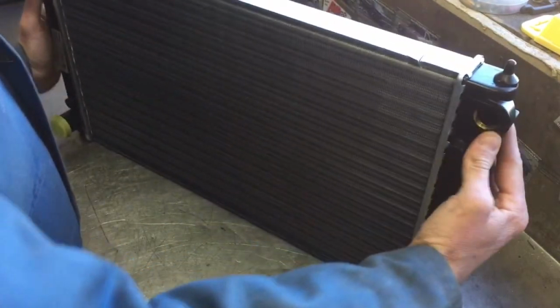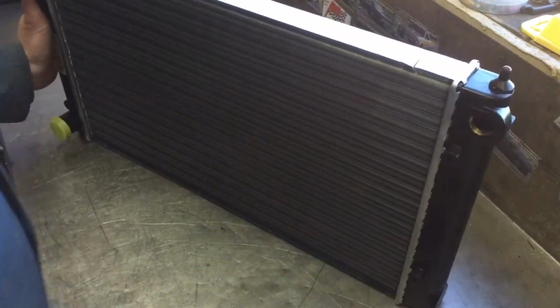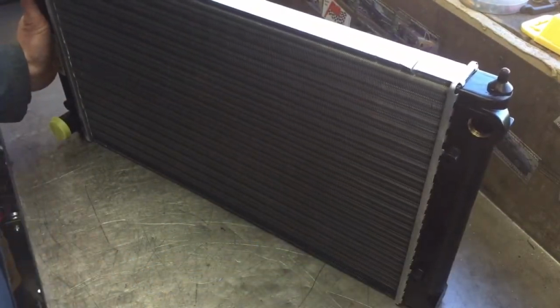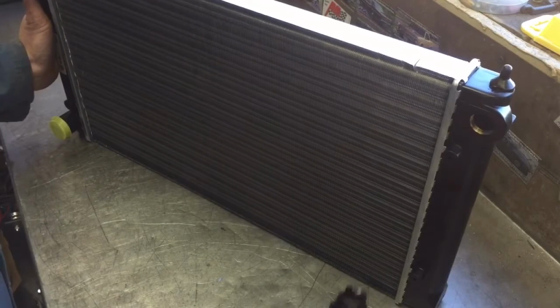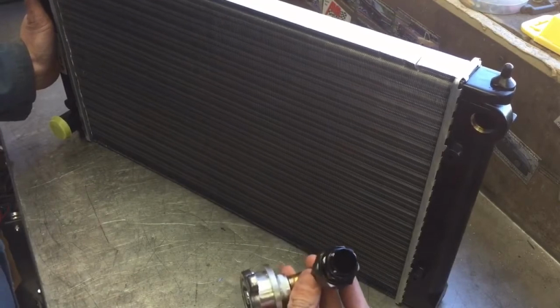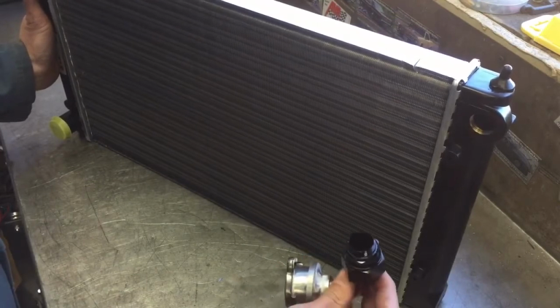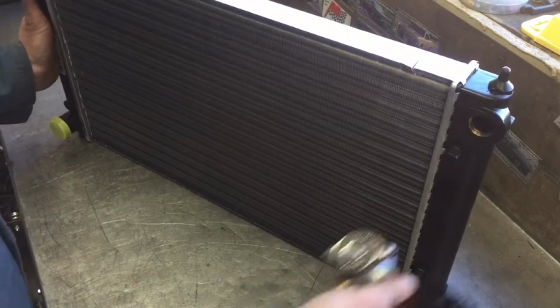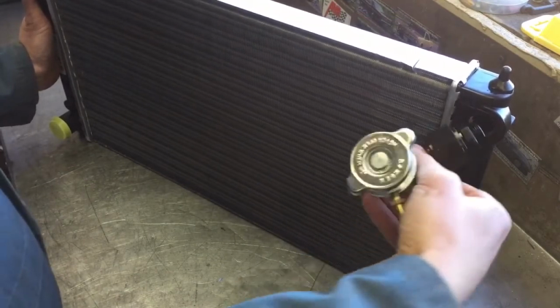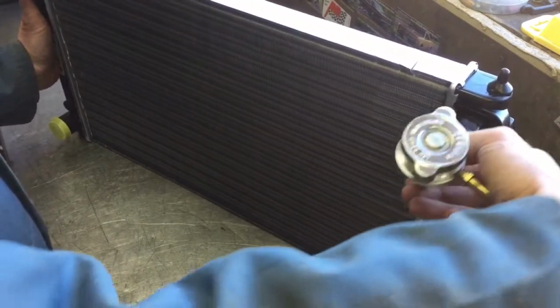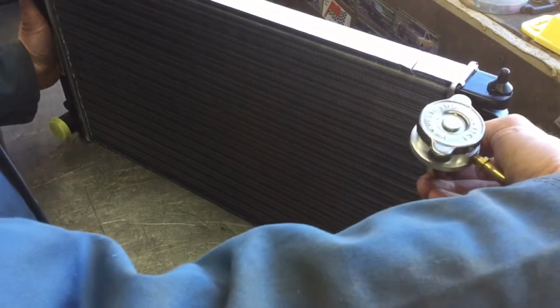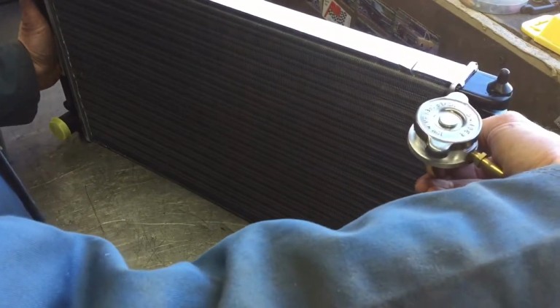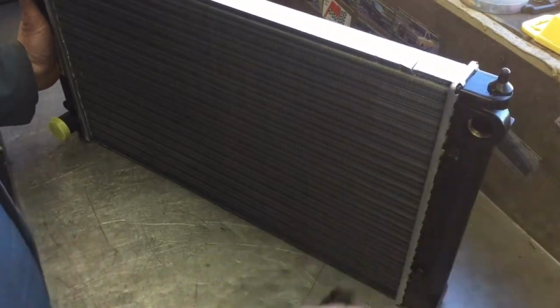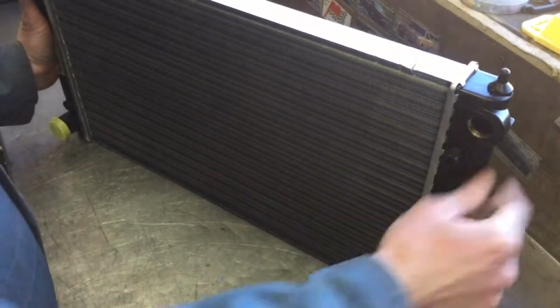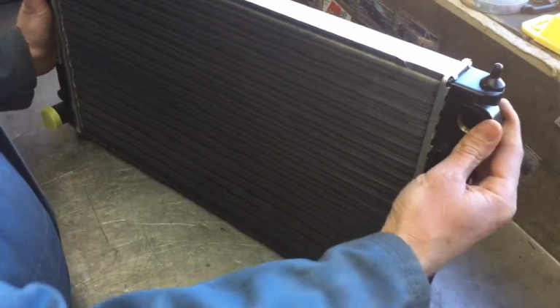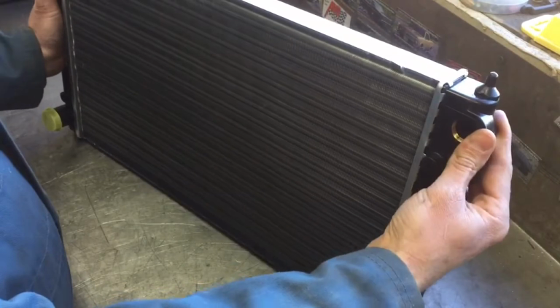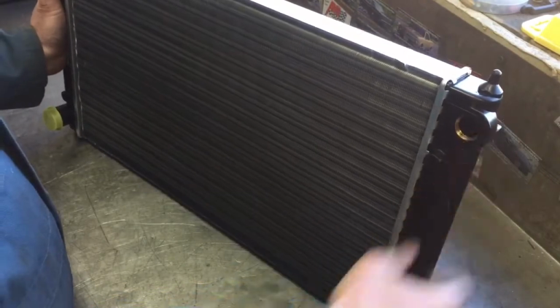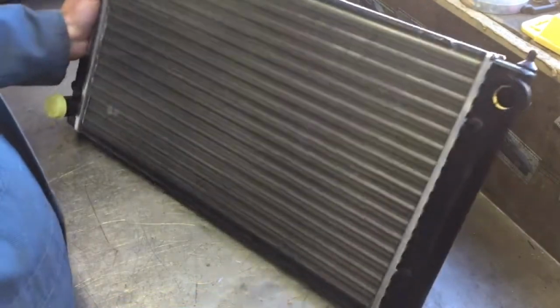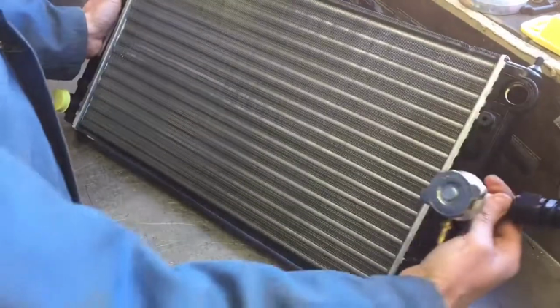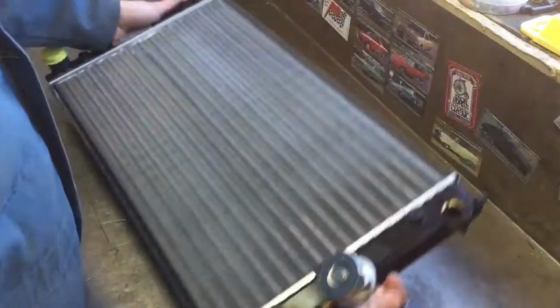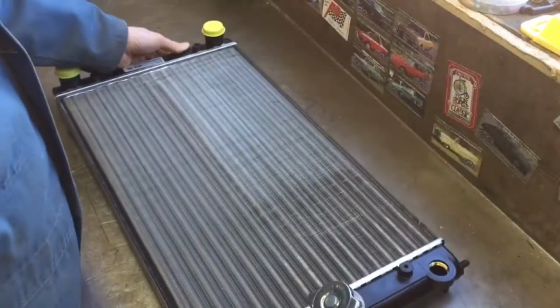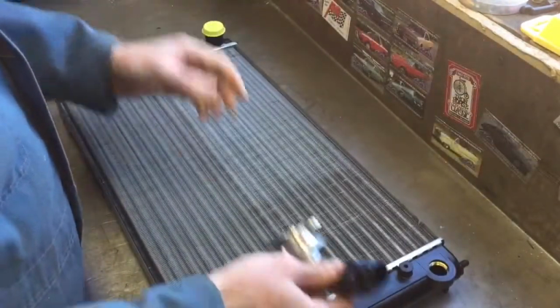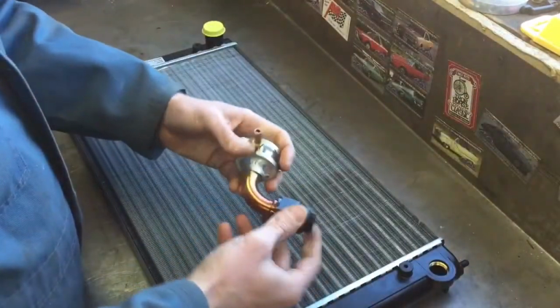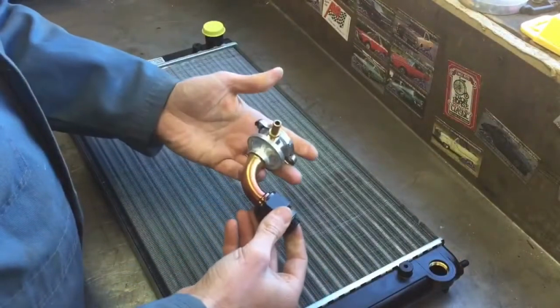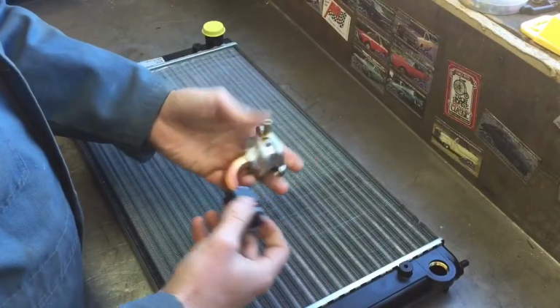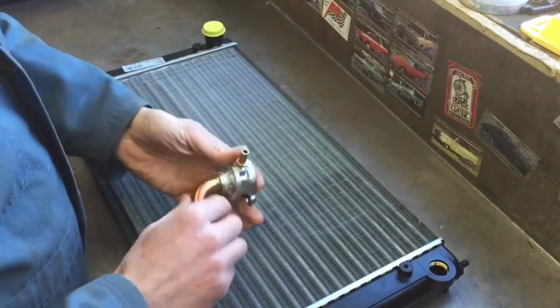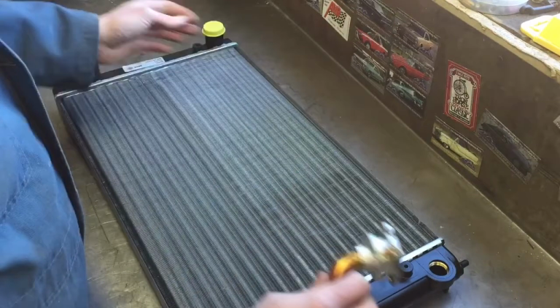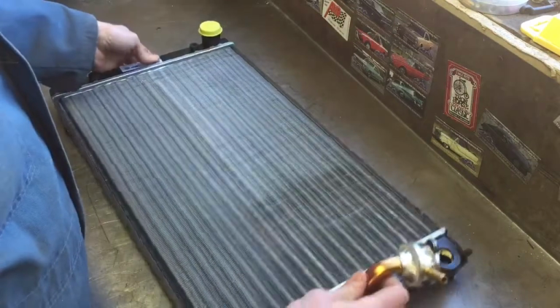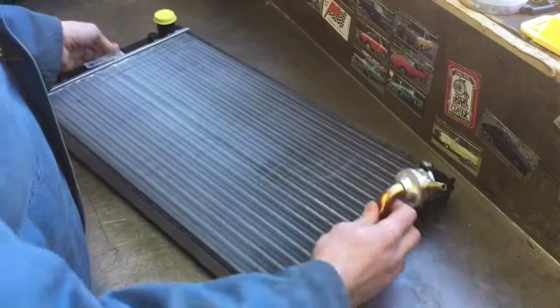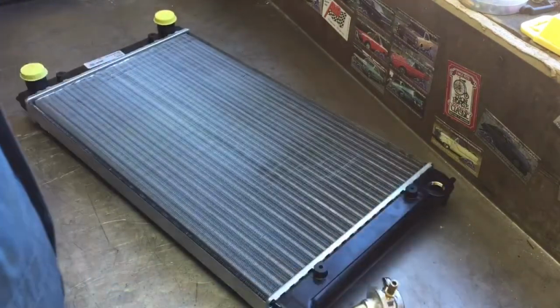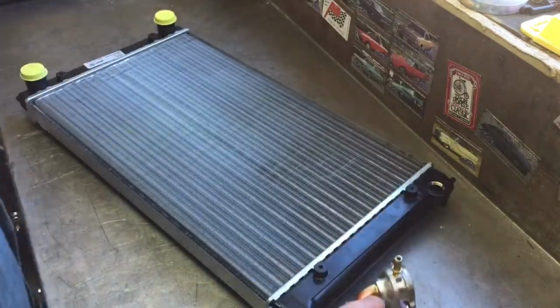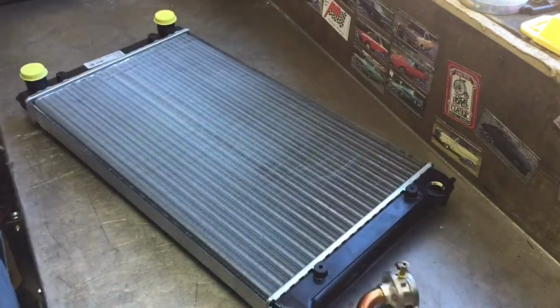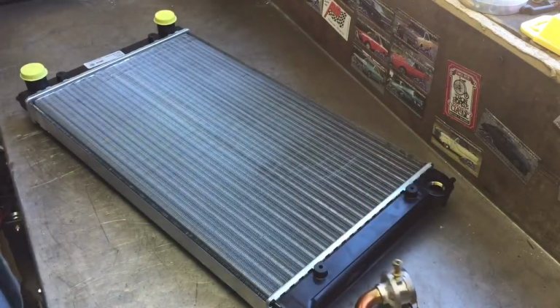In the Beetles, you're able to fill from the front, which is also the highest point in the system. That kind of sums up the radiator filler with the VW Scirocco radiator.